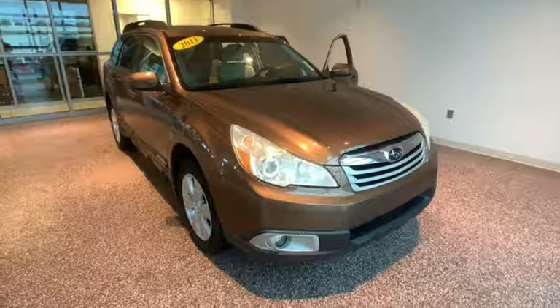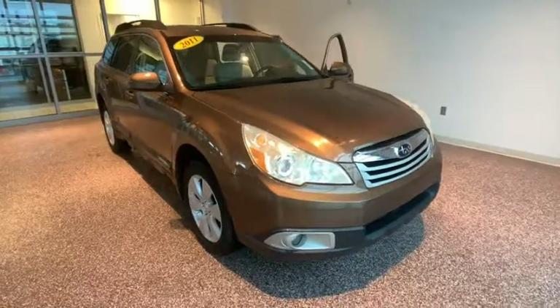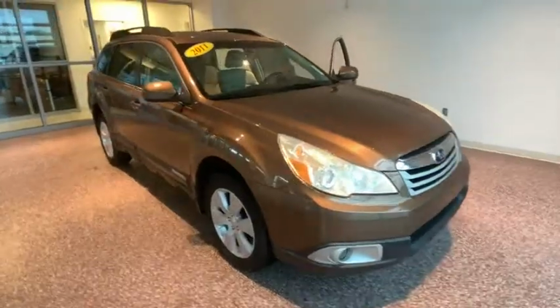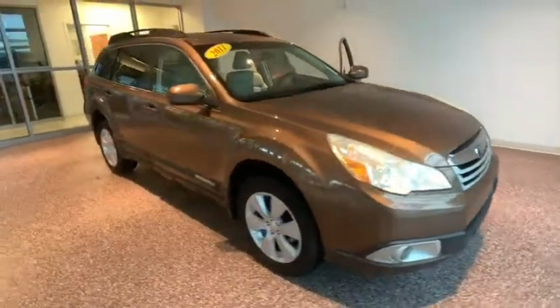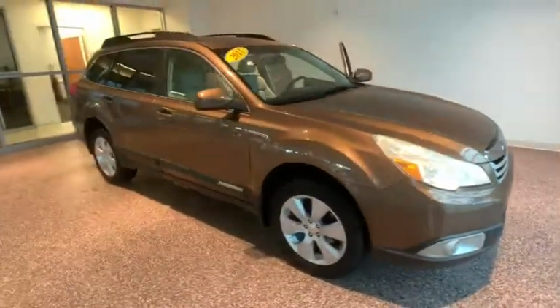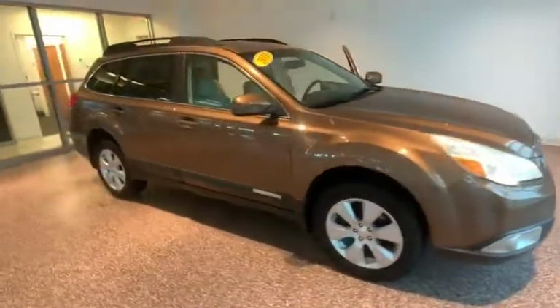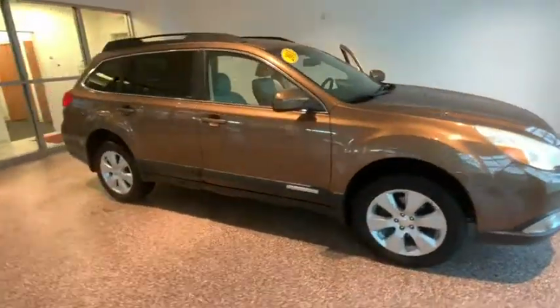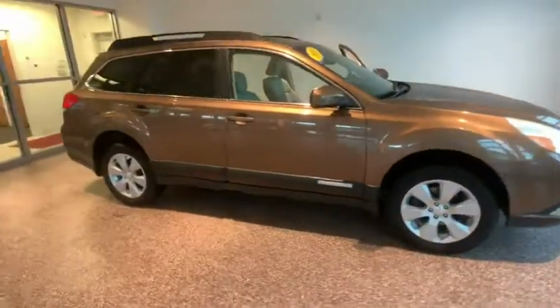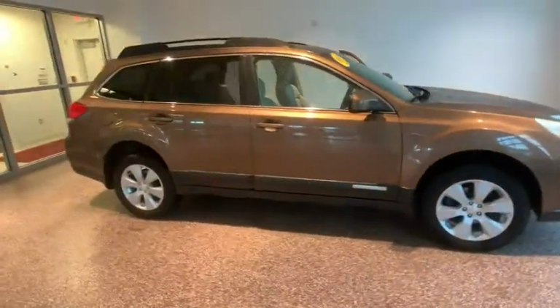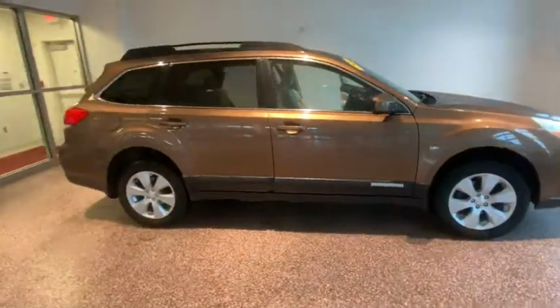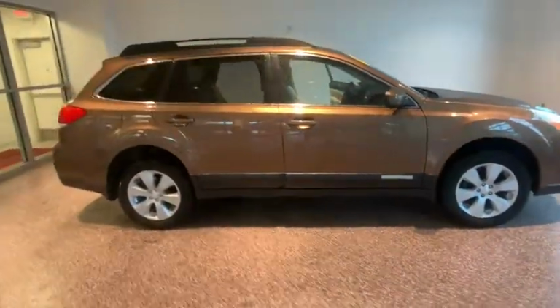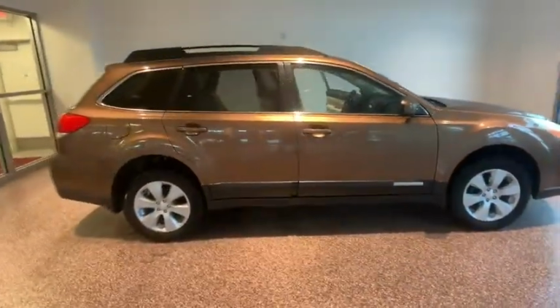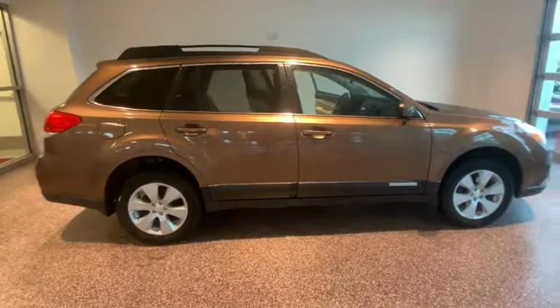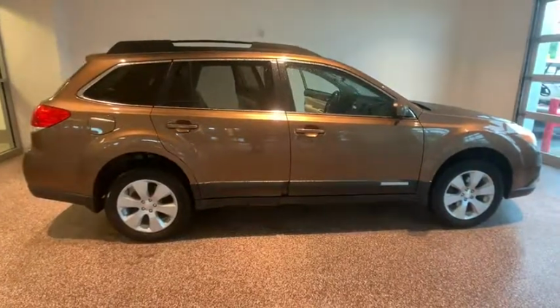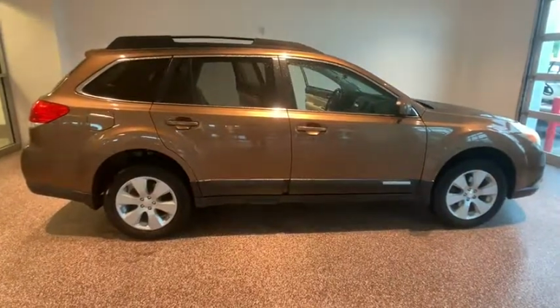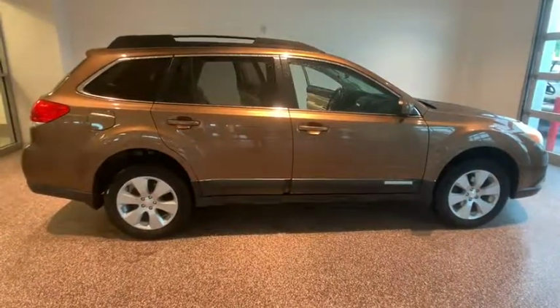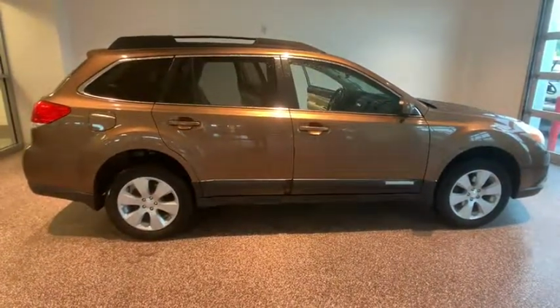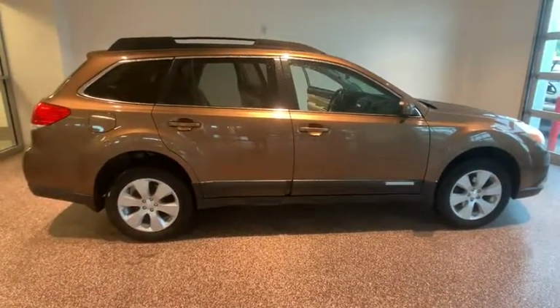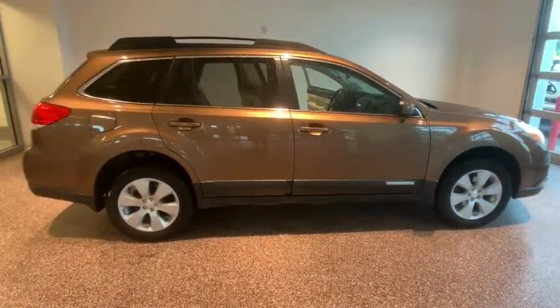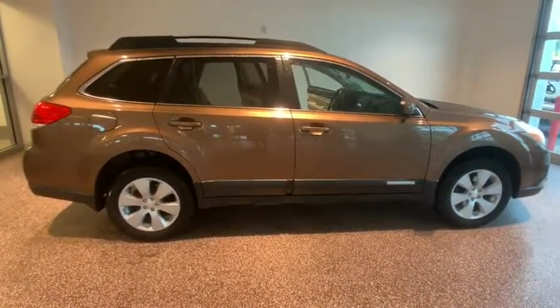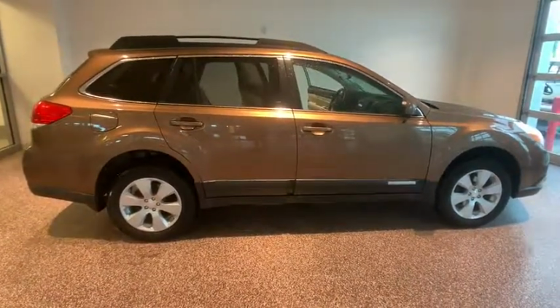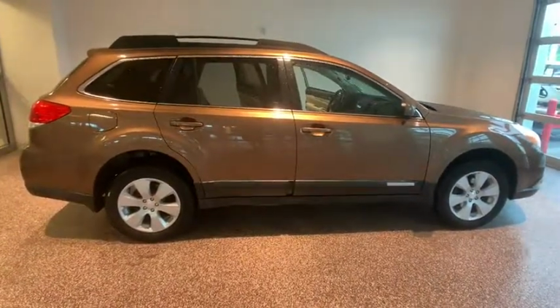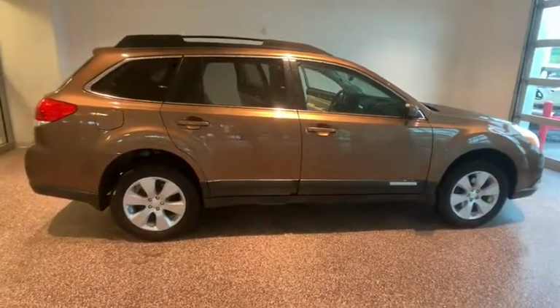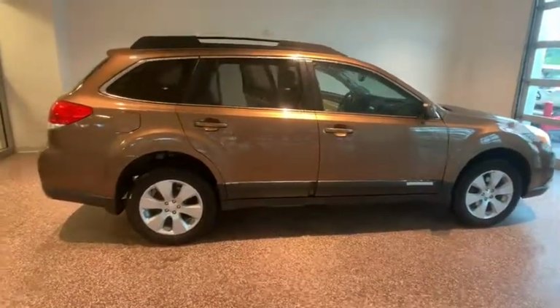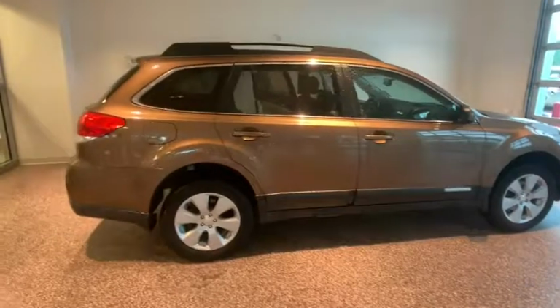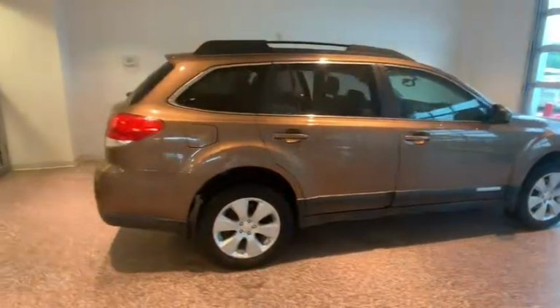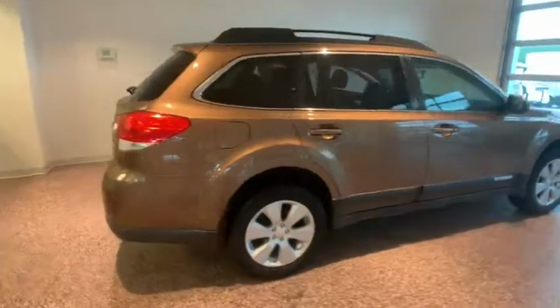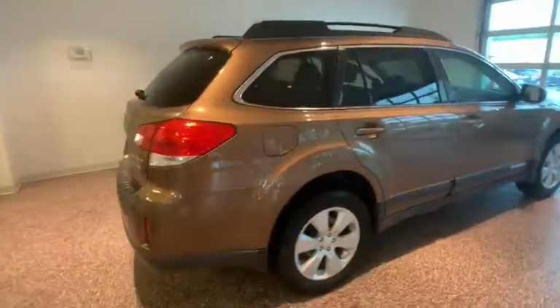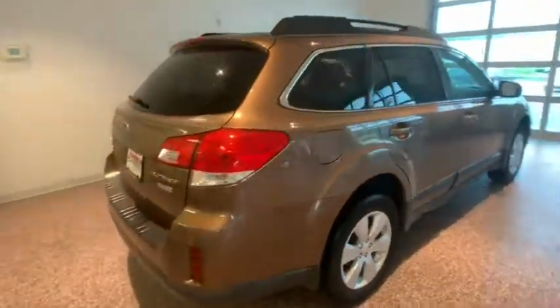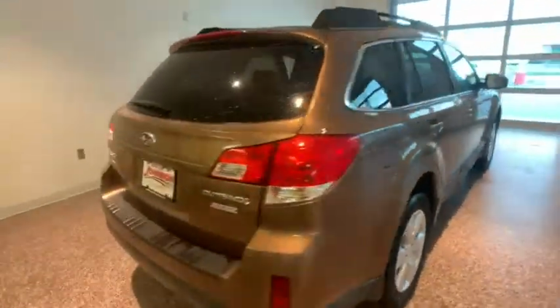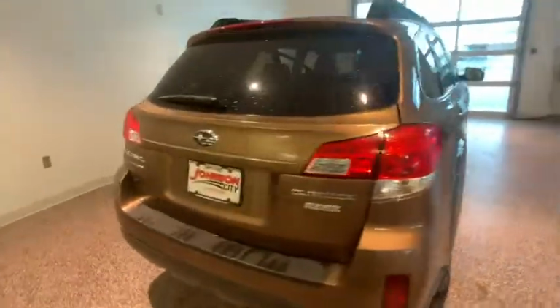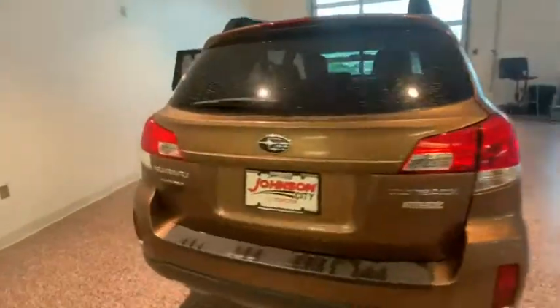Looking for the right vehicle? Check out the 2011 Subaru Outback. Take the go-anywhere capability of all-wheel drive and plenty of room for cargo and companions, and you've got the Subaru Outback. Let the adventure begin.